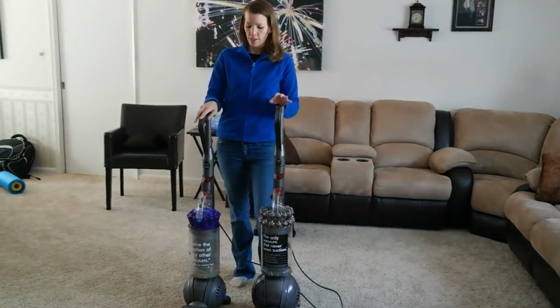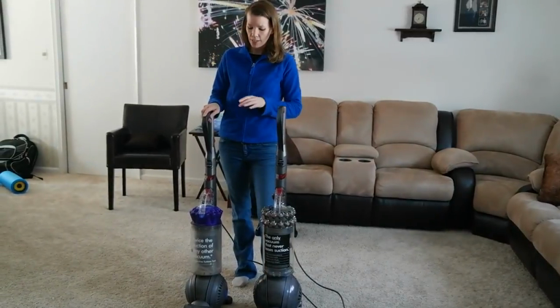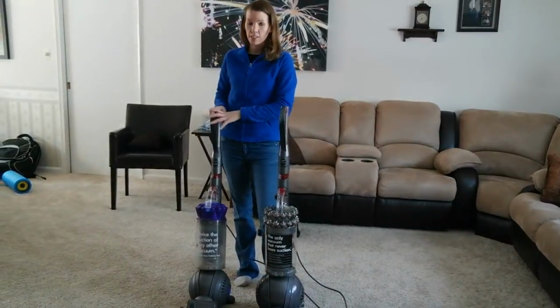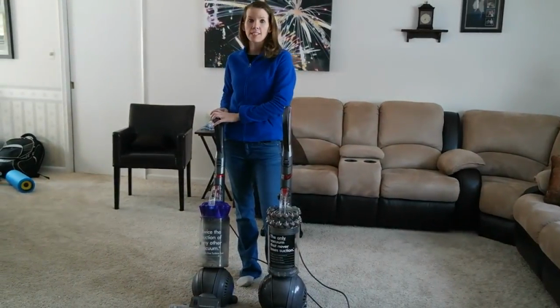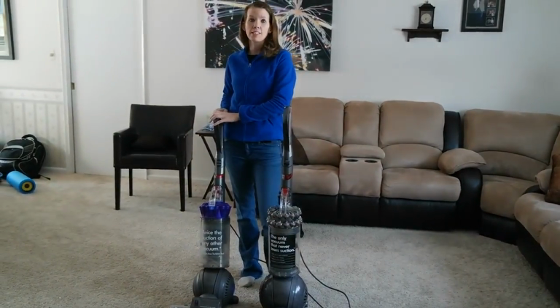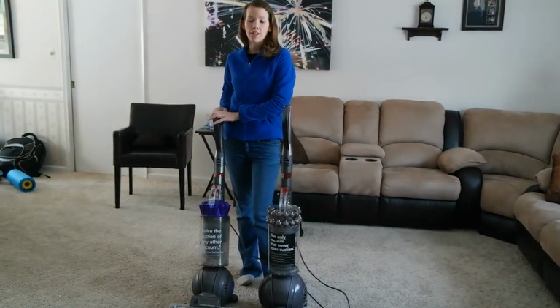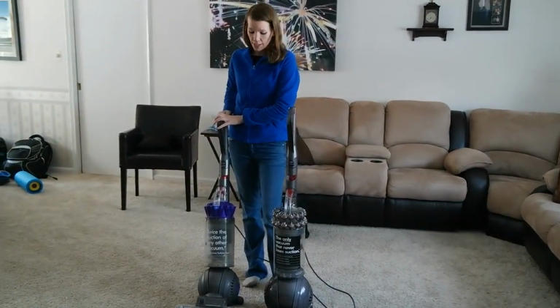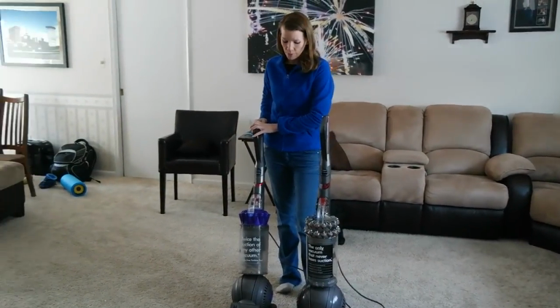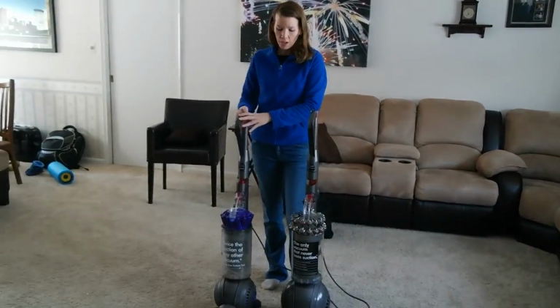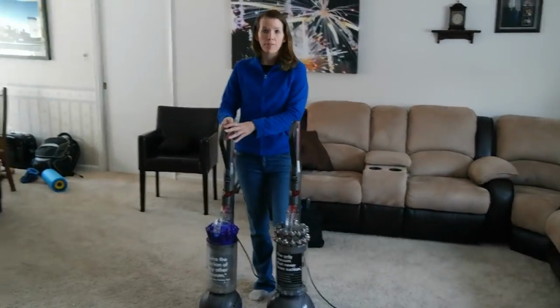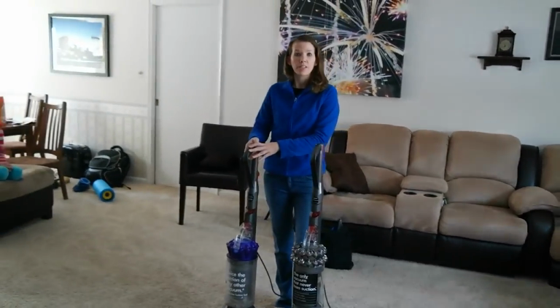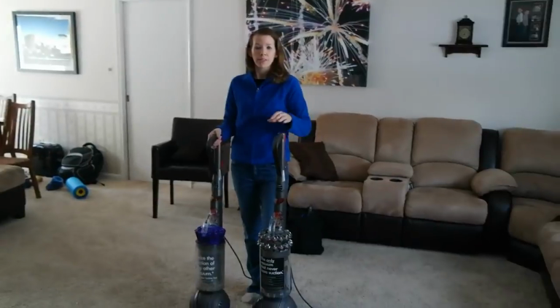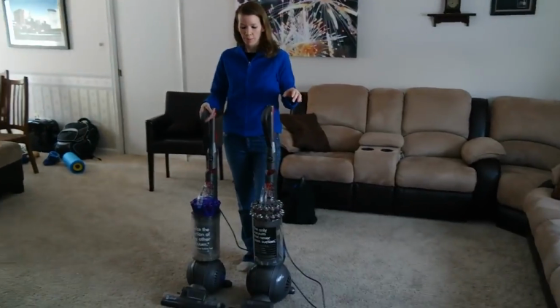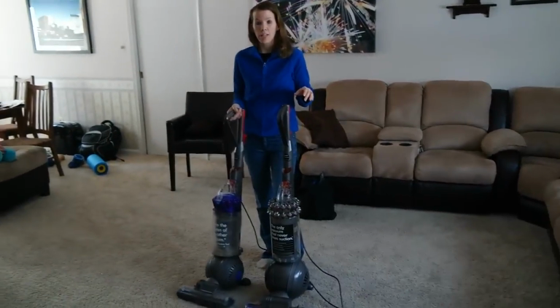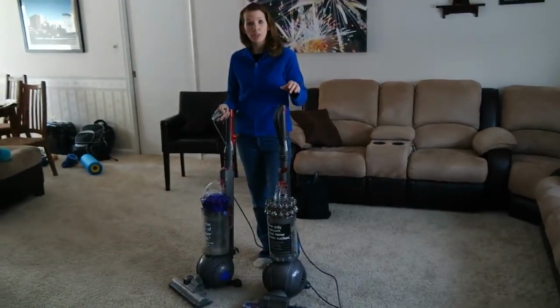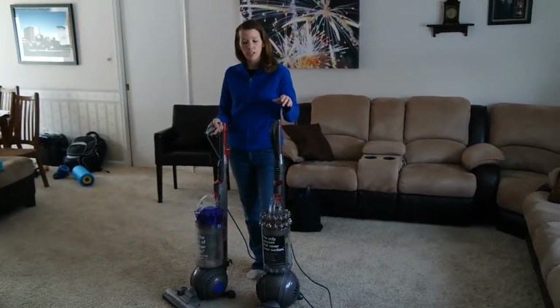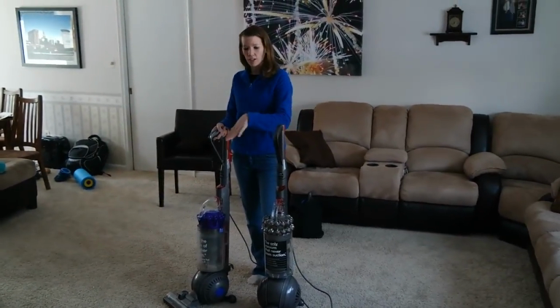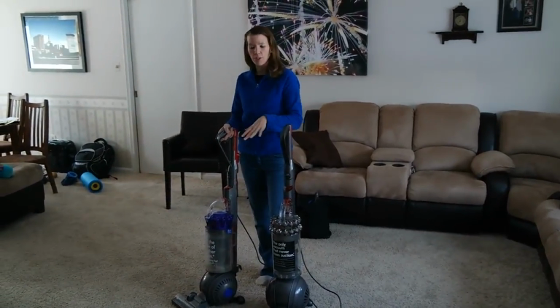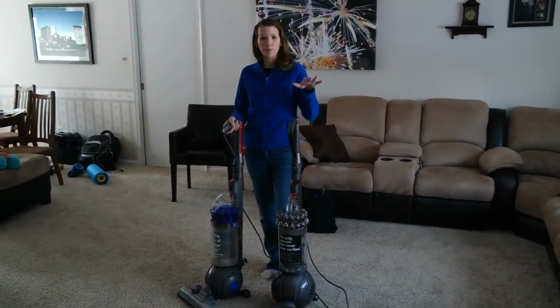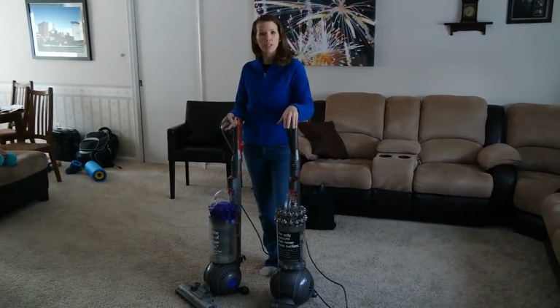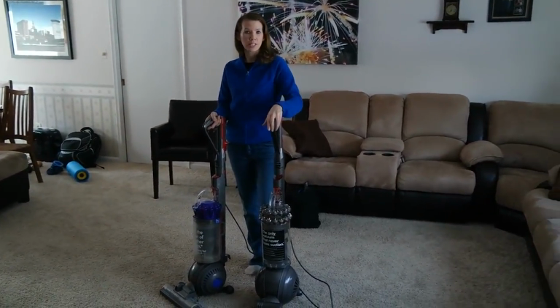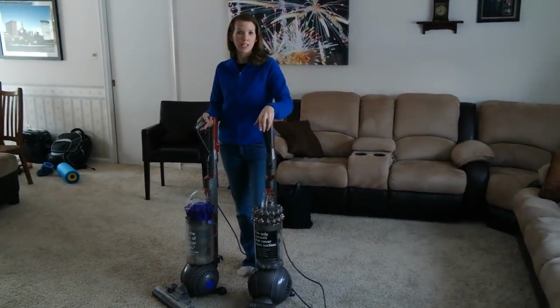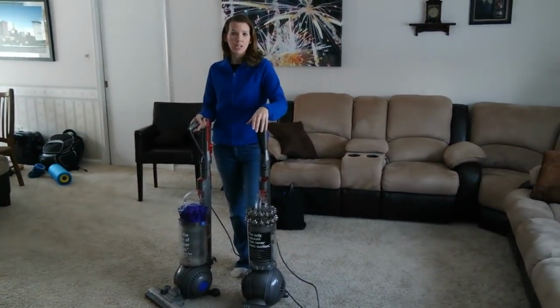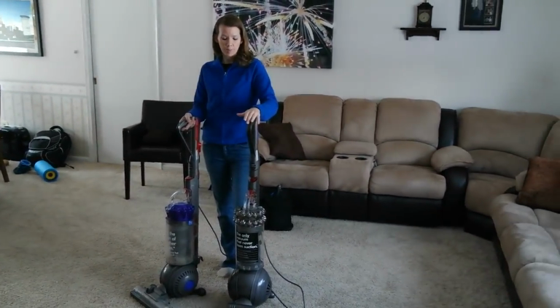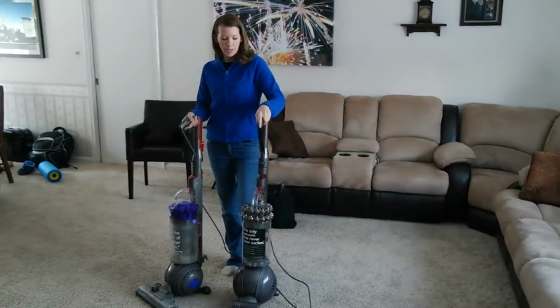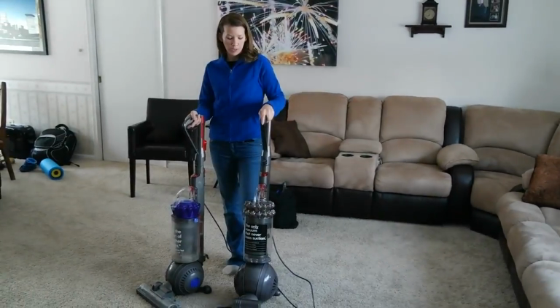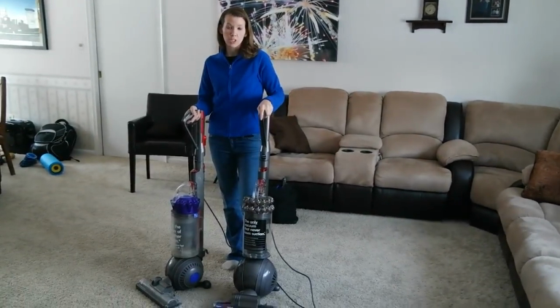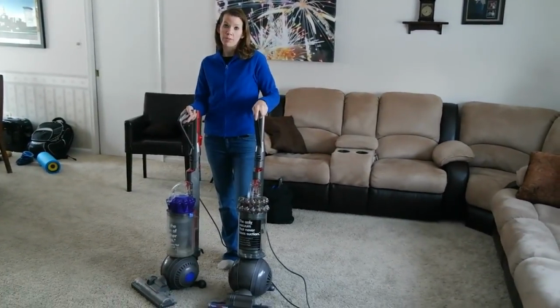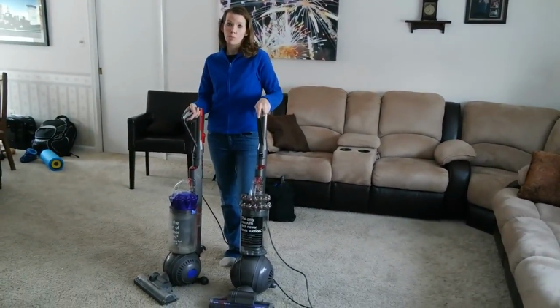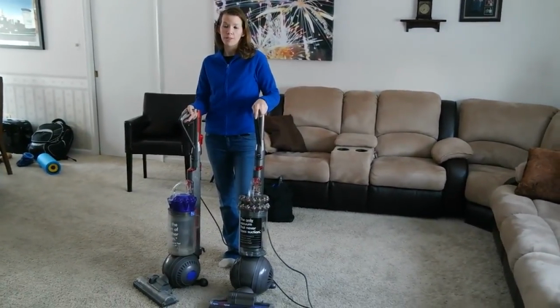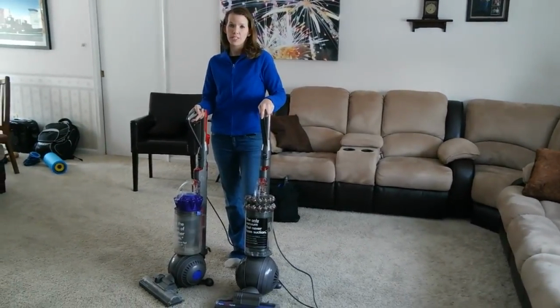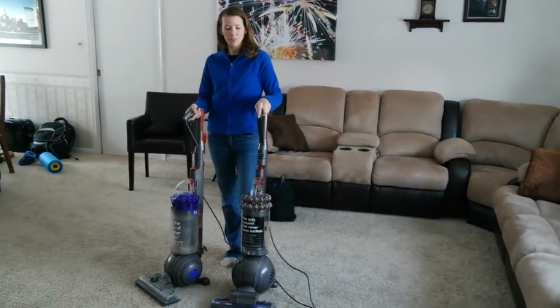We have a Dyson DC-65 Animal Ball back here, and I'm going to run it really quick across the floor, and then I'm going to run the Dyson Cinetic Animal and Allergy Big Ball Vacuum, and we'll see the difference.